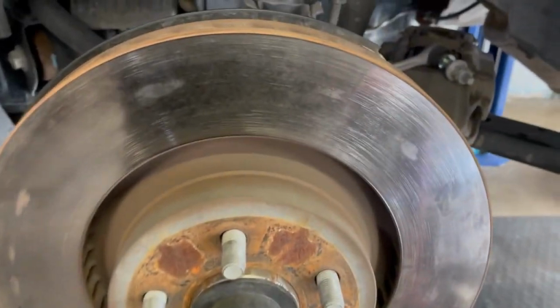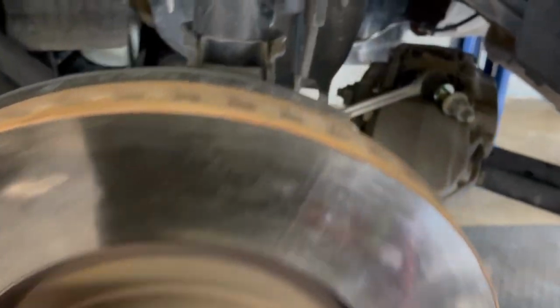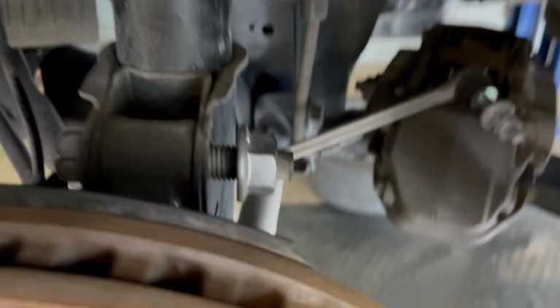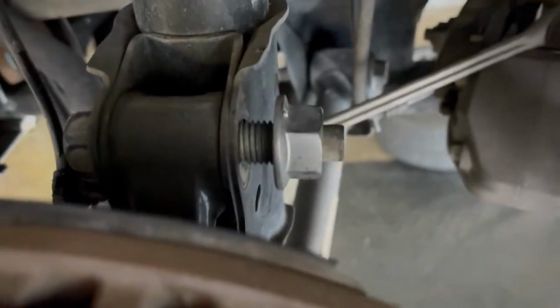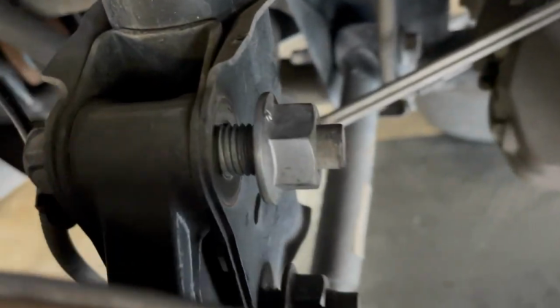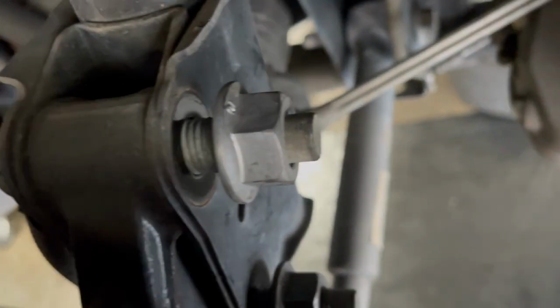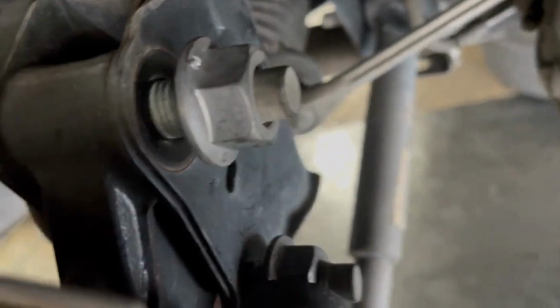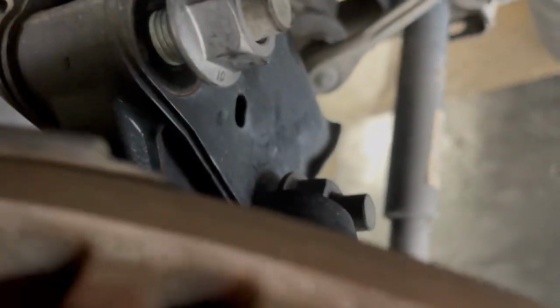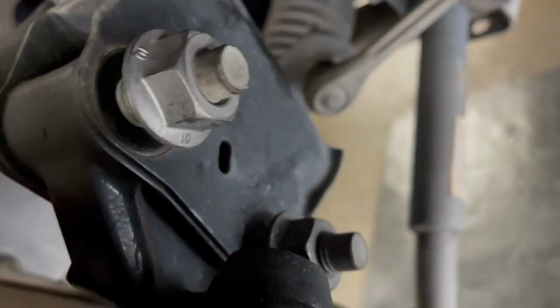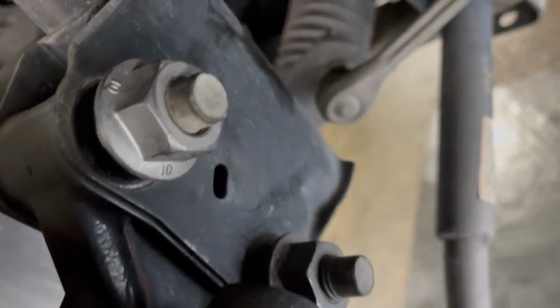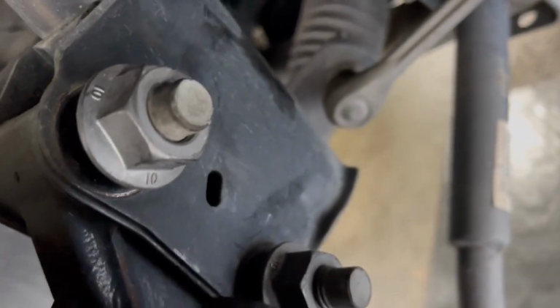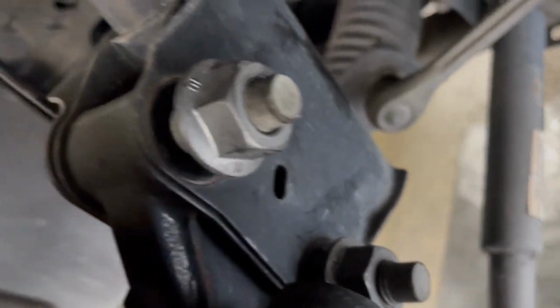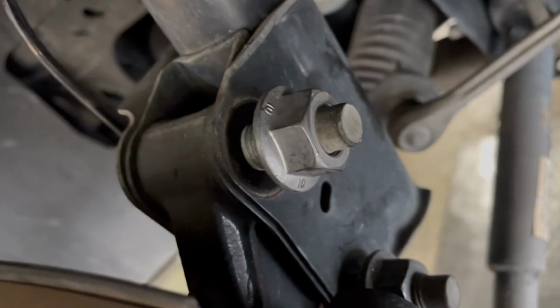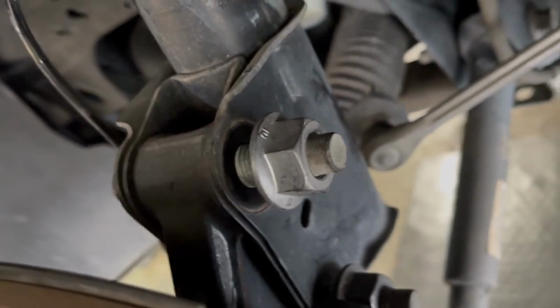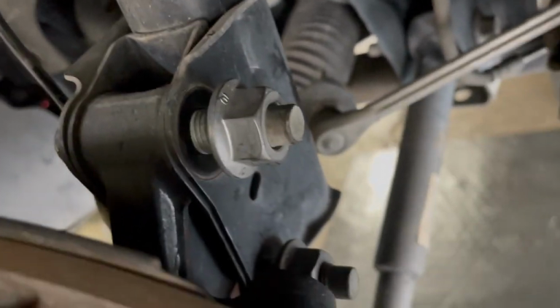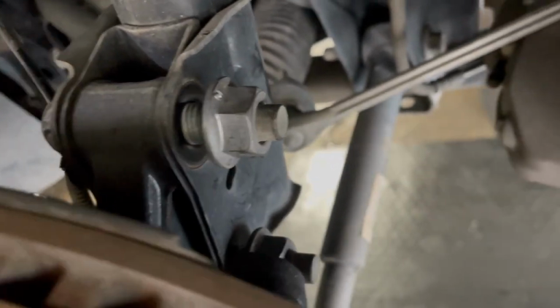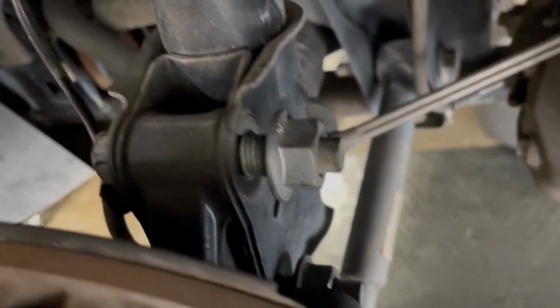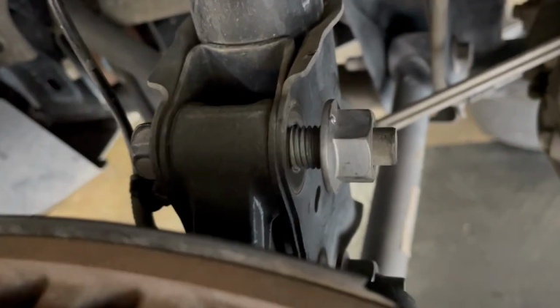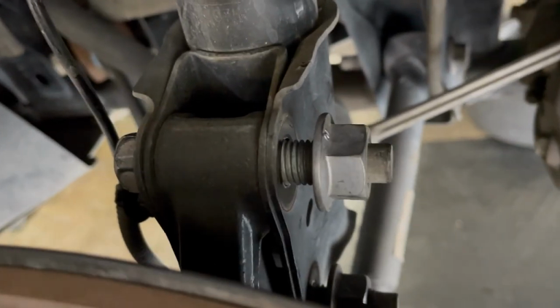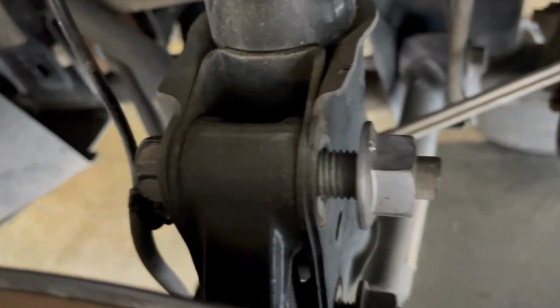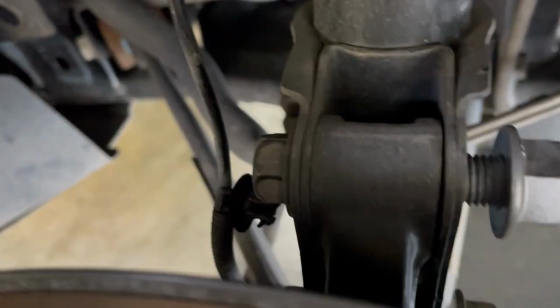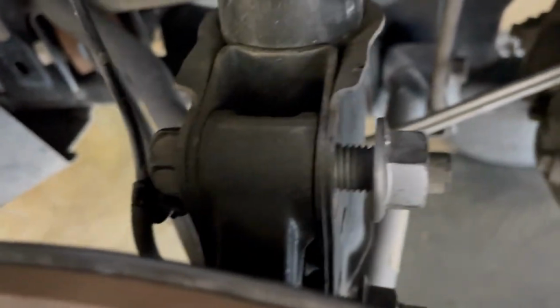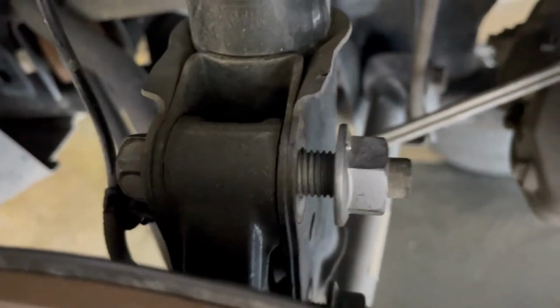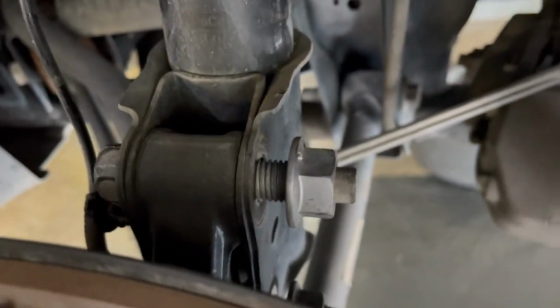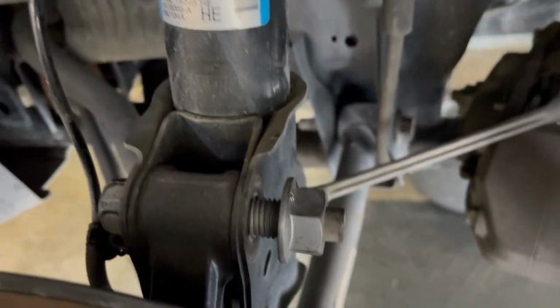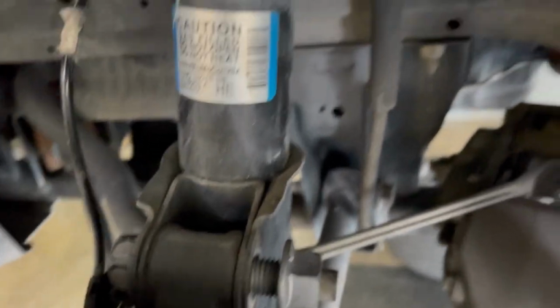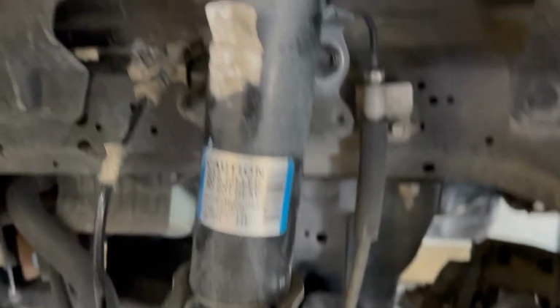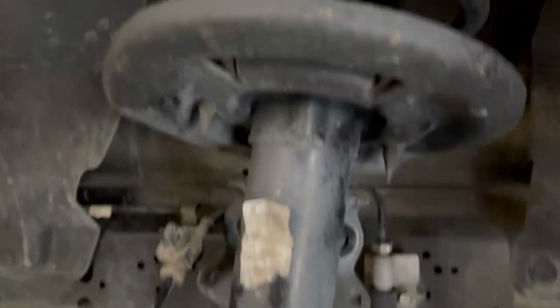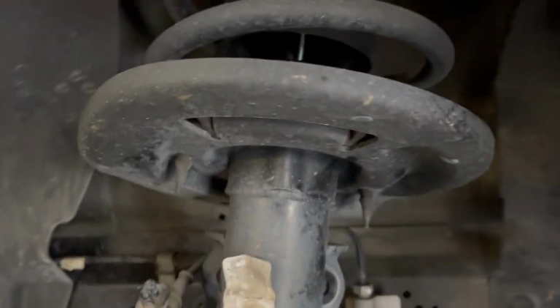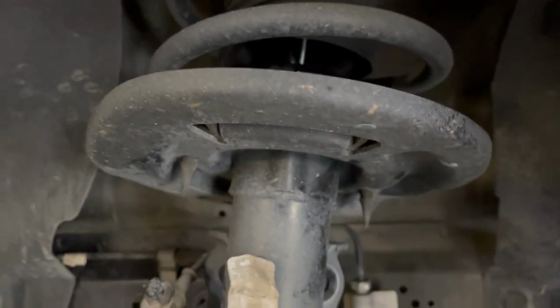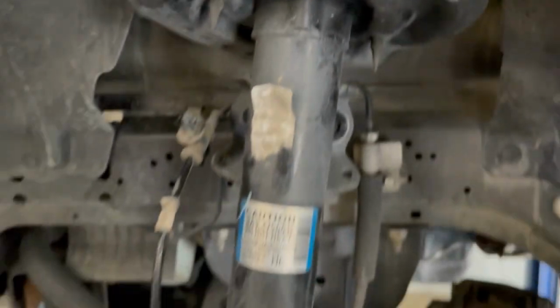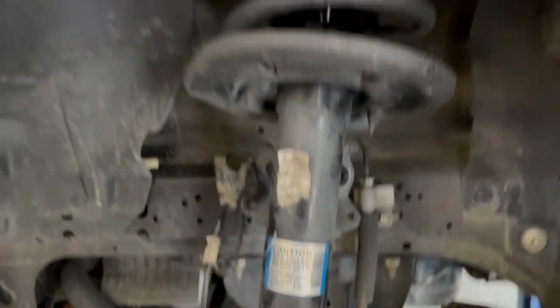I went ahead and used the 24 millimeter socket and got both of these bolts undid. Now I'm about to grab a hammer and go ahead and knock out the stud and we should be good to completely take out the strut.